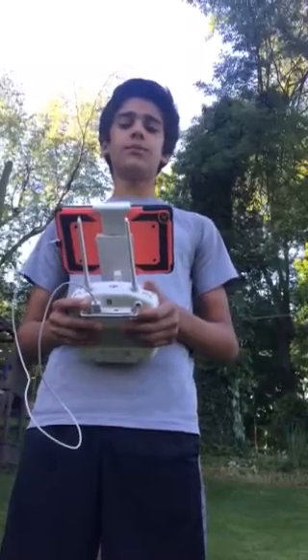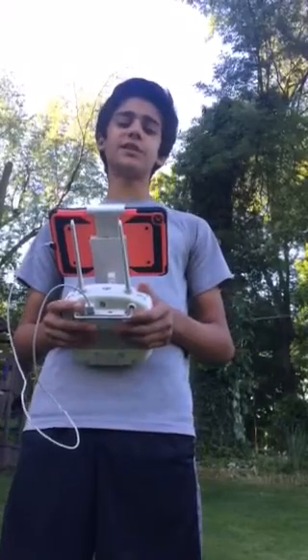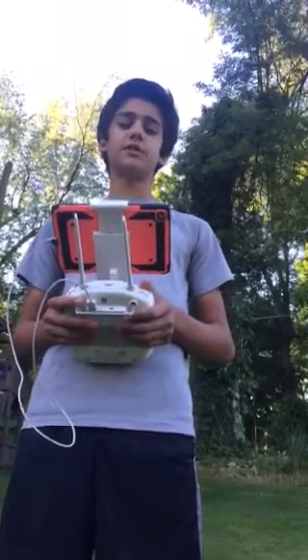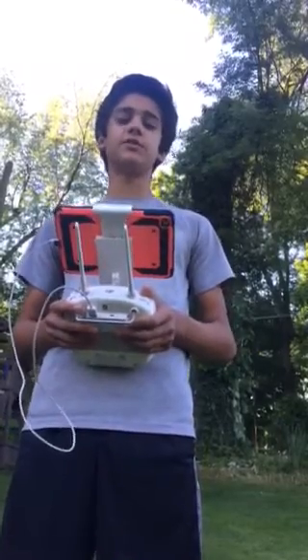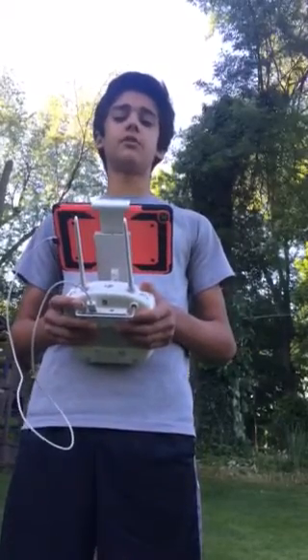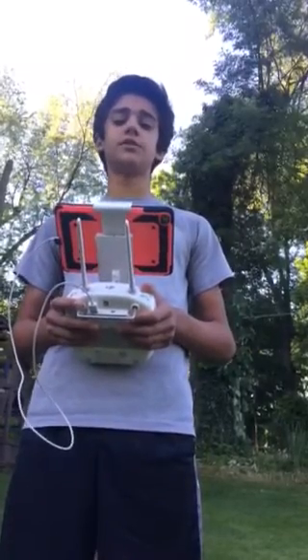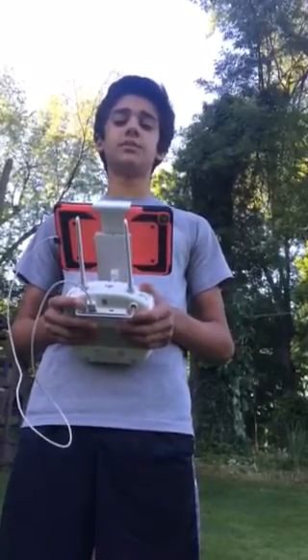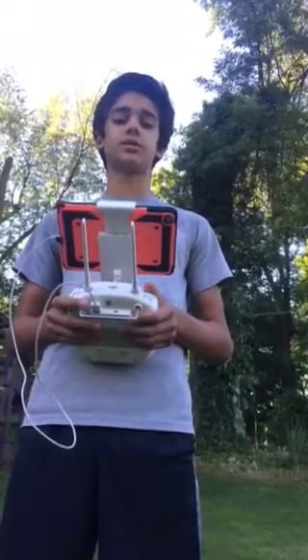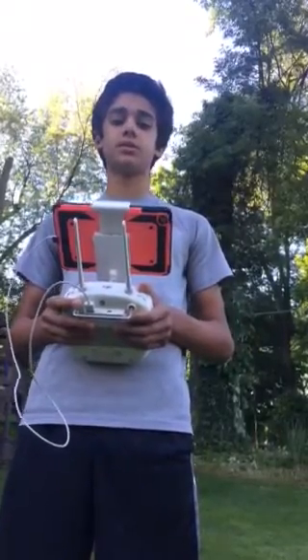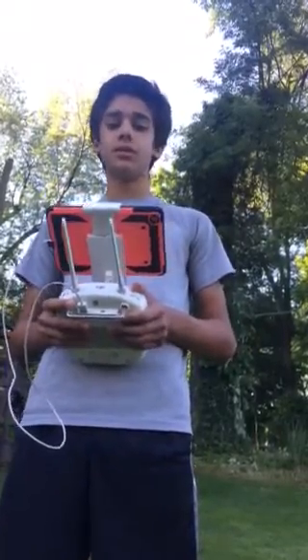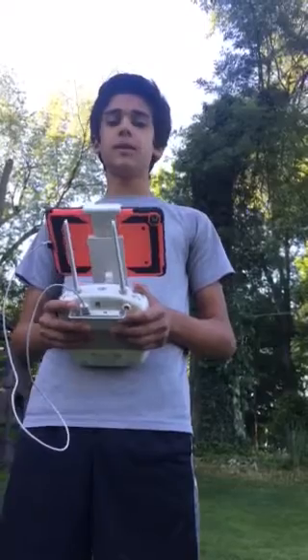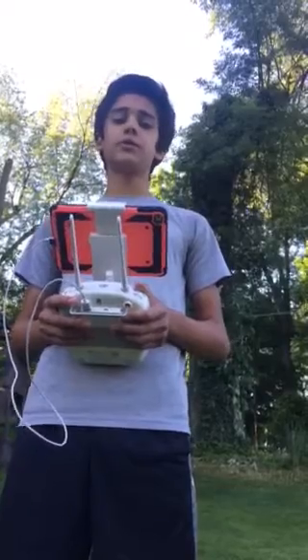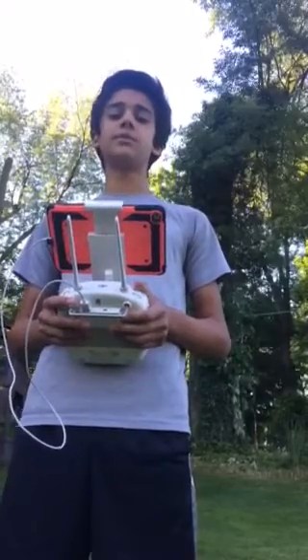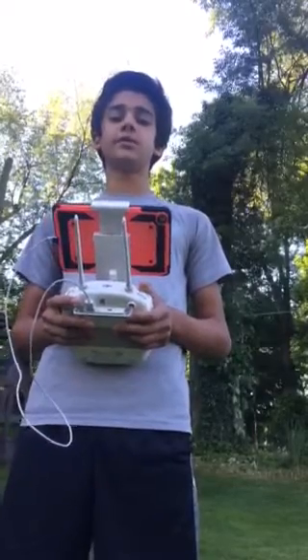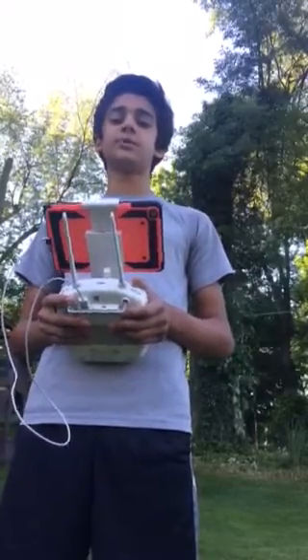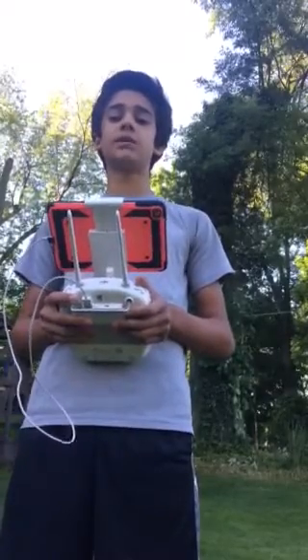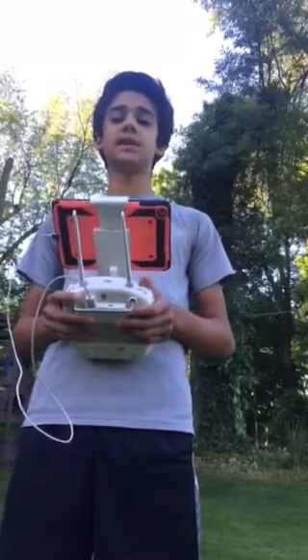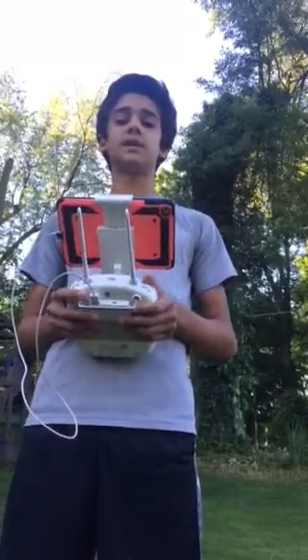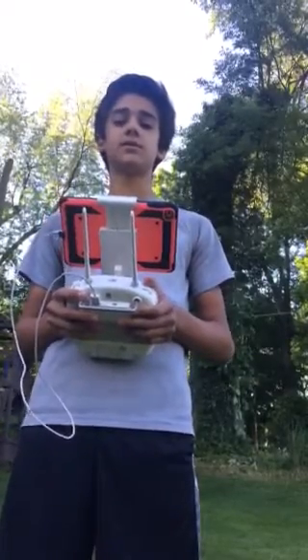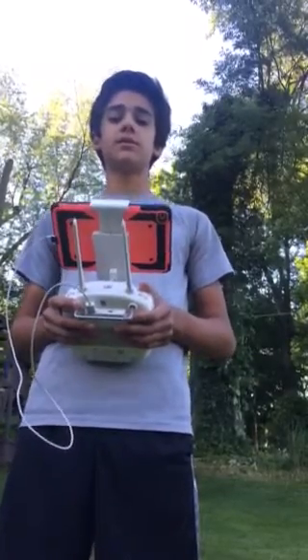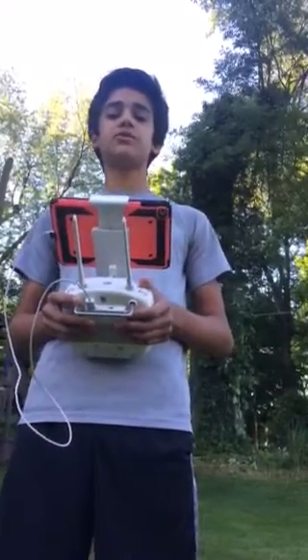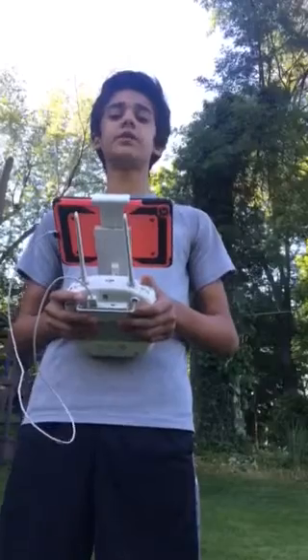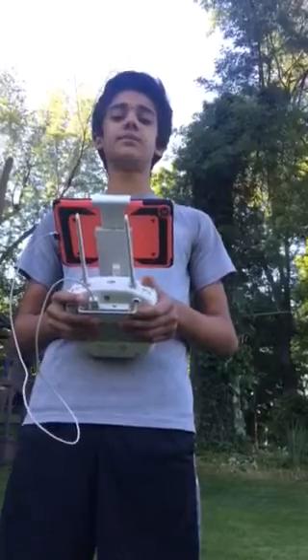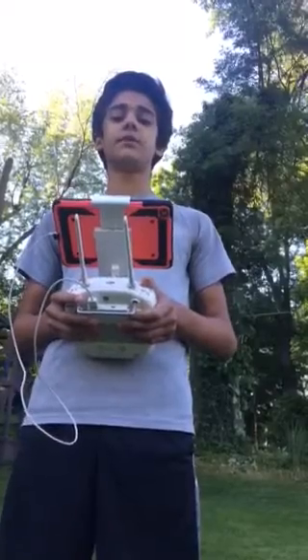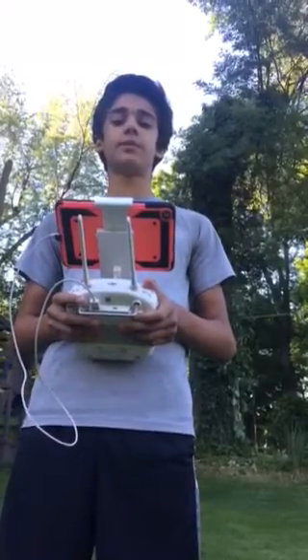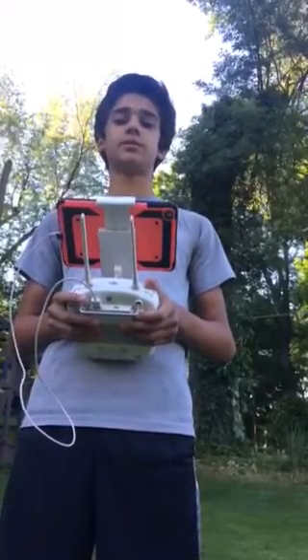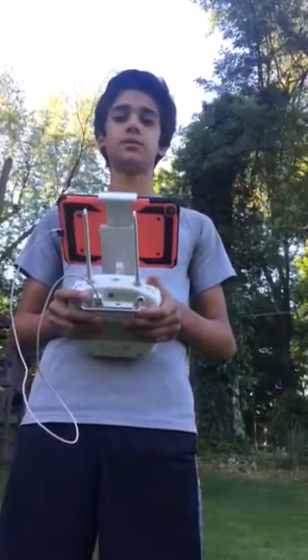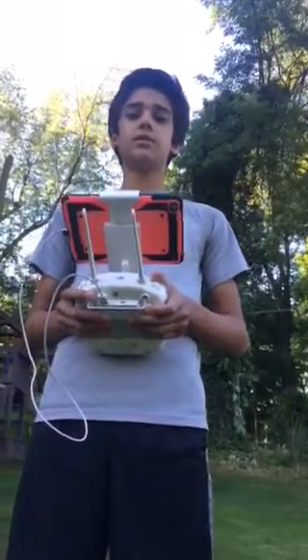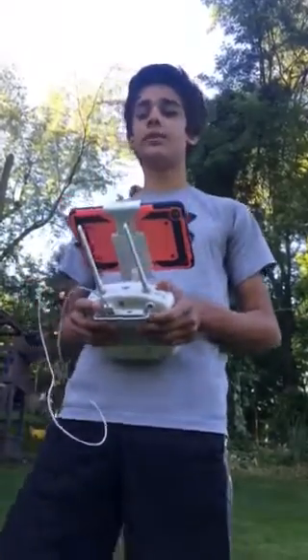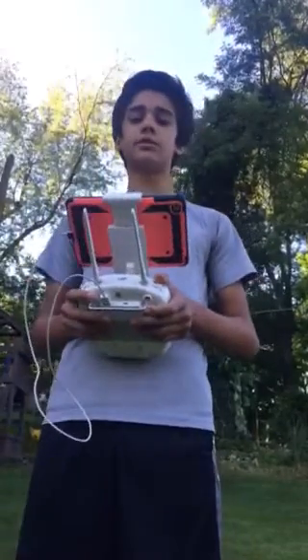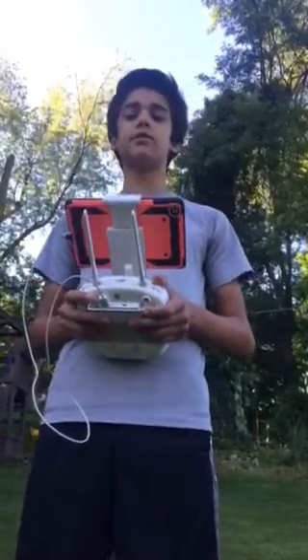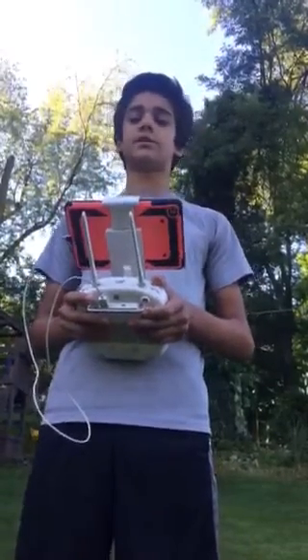Before starting to fly your drone, you should always know the safety precautions. Make sure that you keep your drone away from sporting events and stadiums. Make sure that you also keep your drone away from airports. You should never let your drone leave your eyesight.